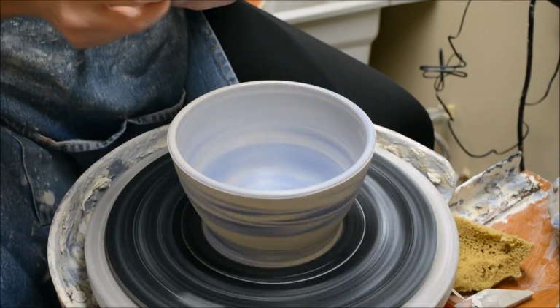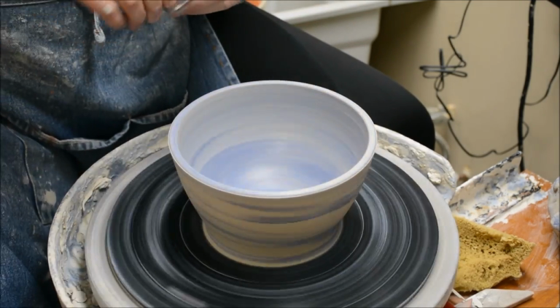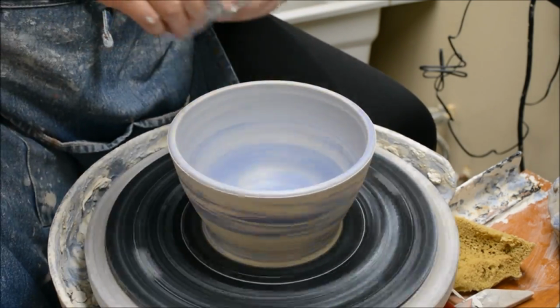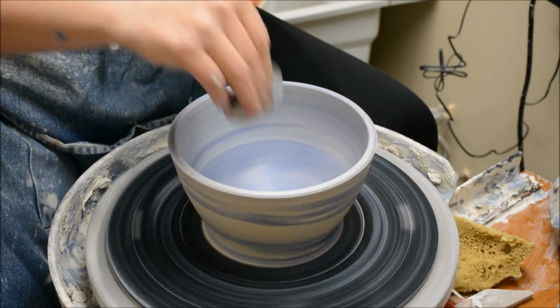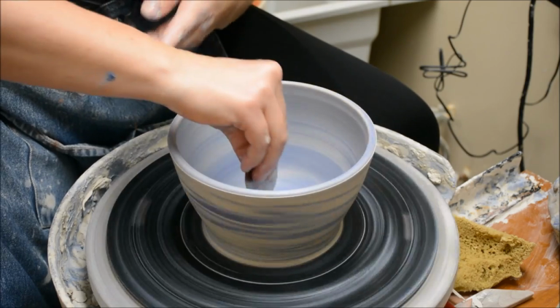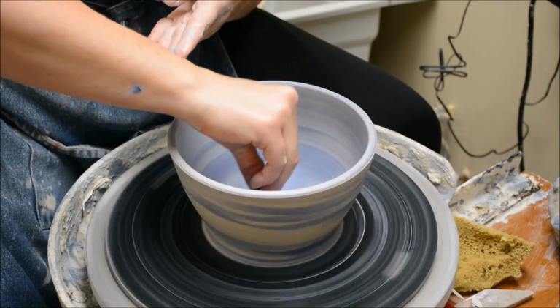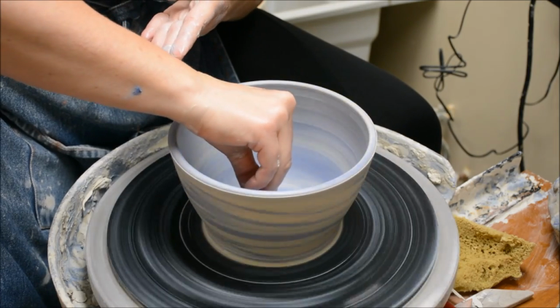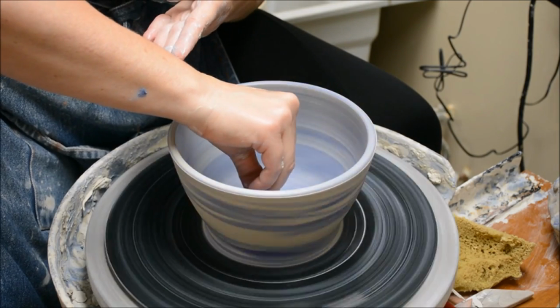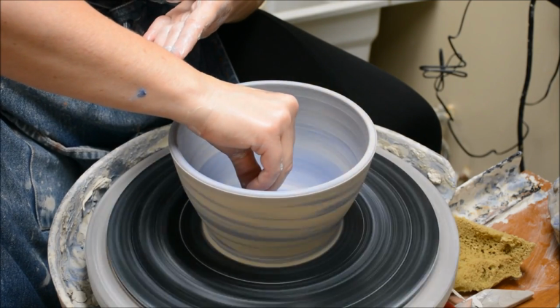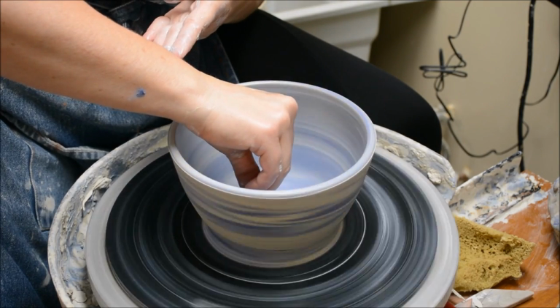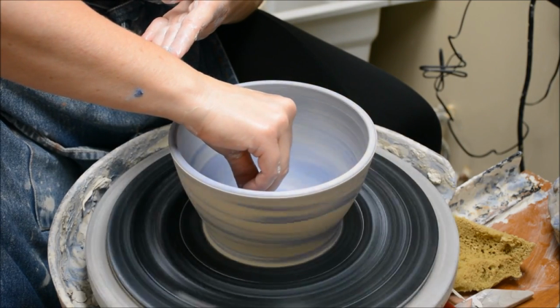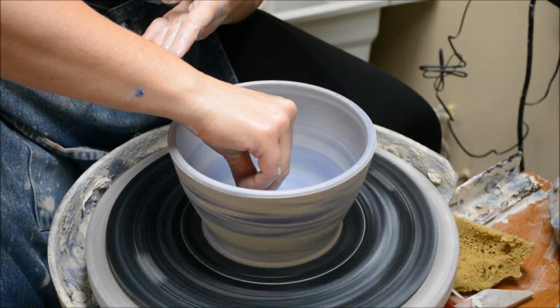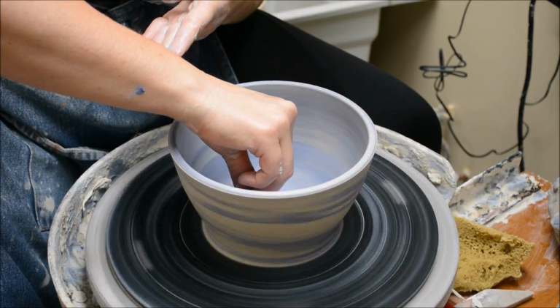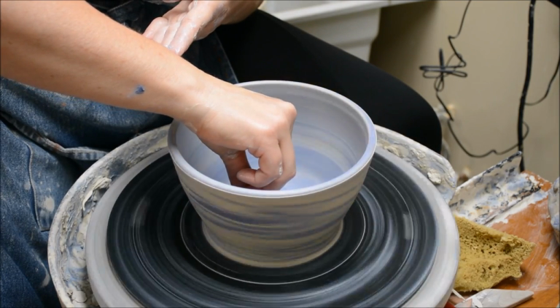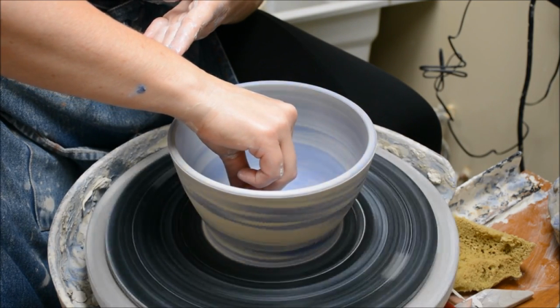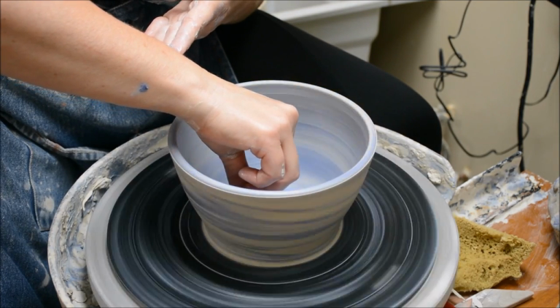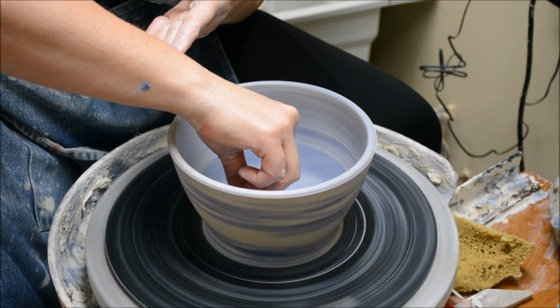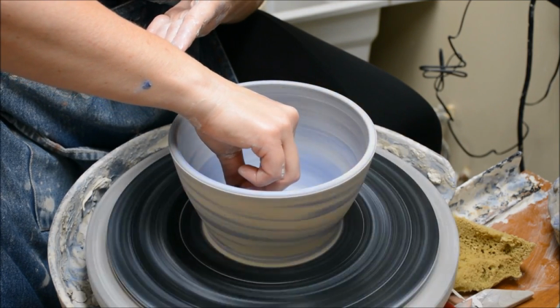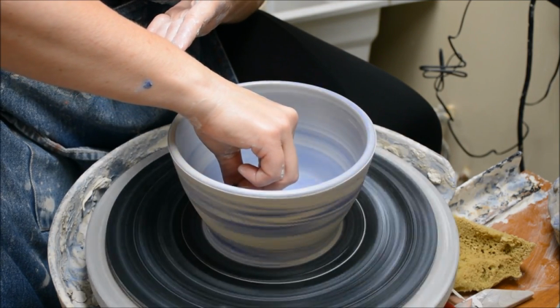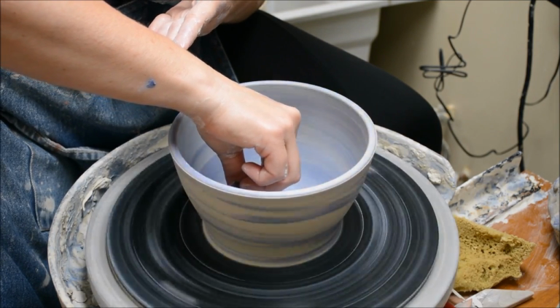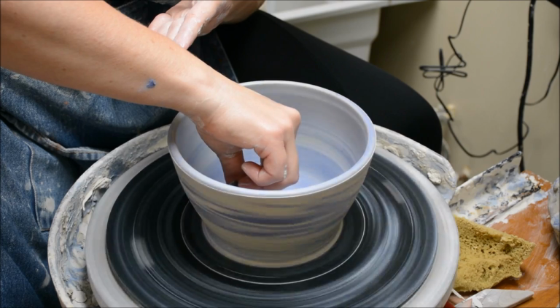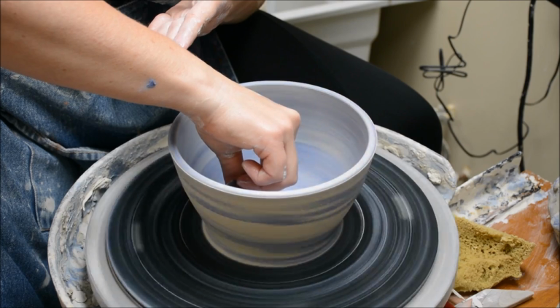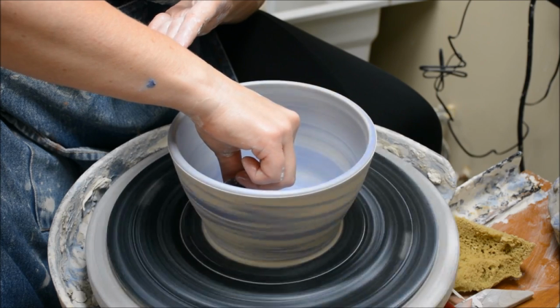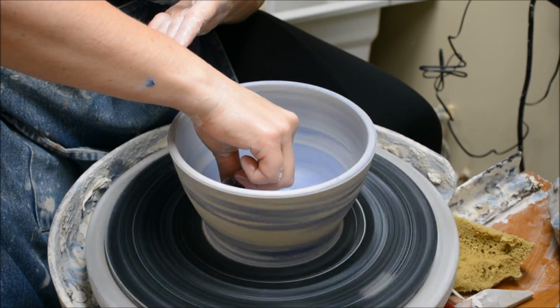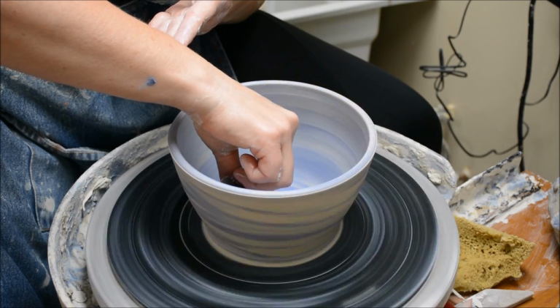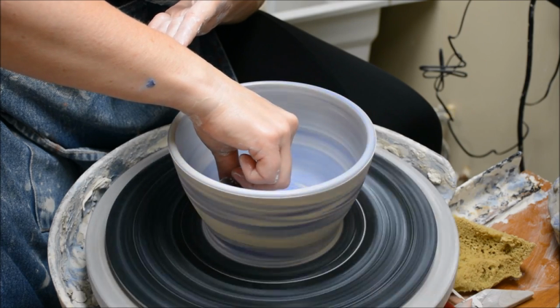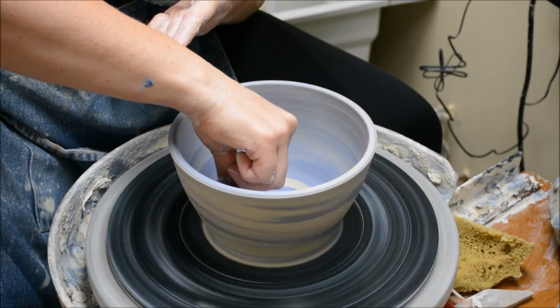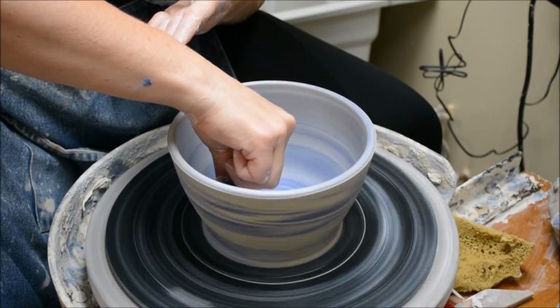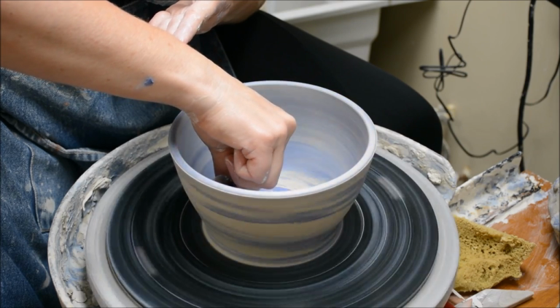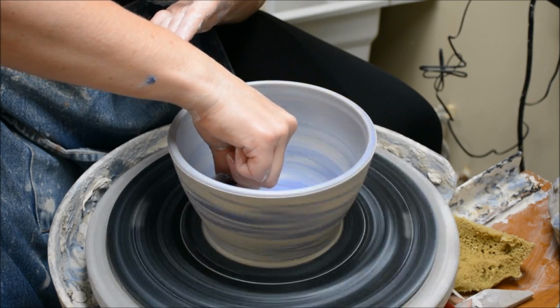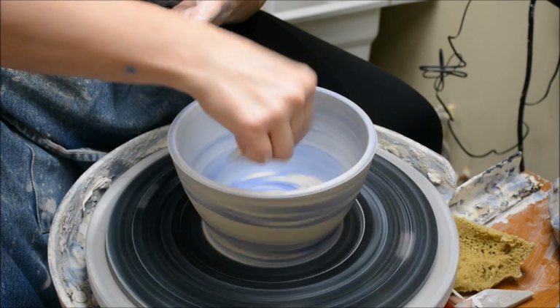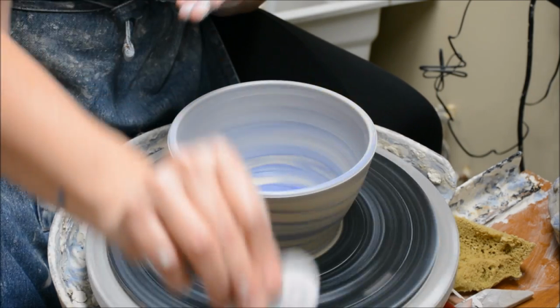Same thing on the interior — it's a little bit trickier on the inside, but I want to get the slip scraped away.